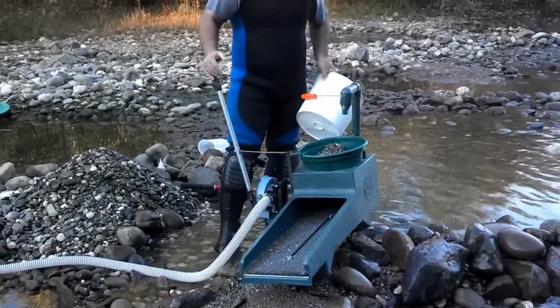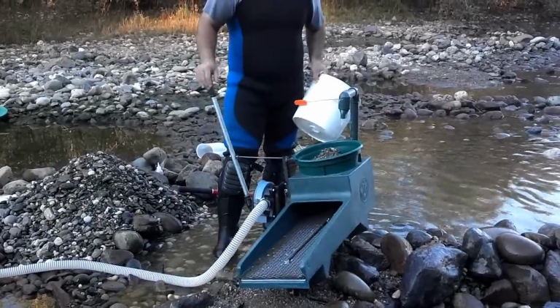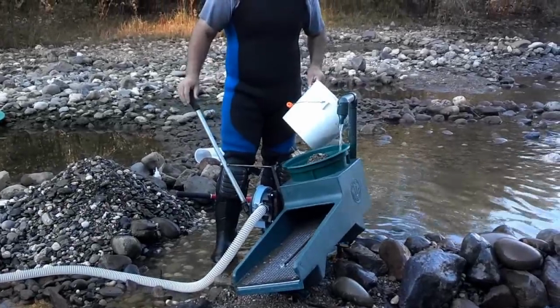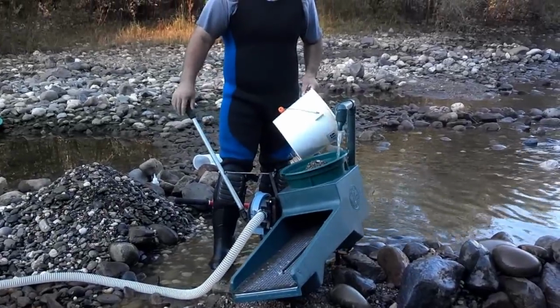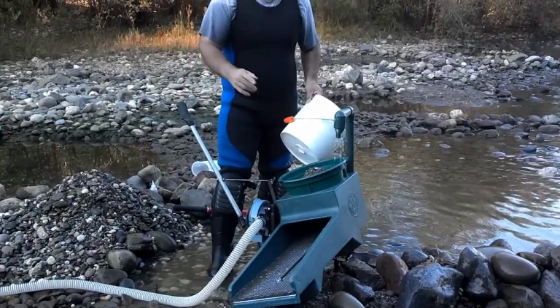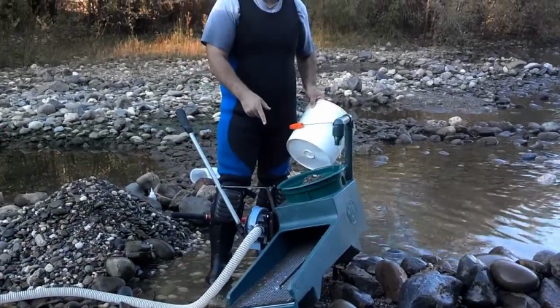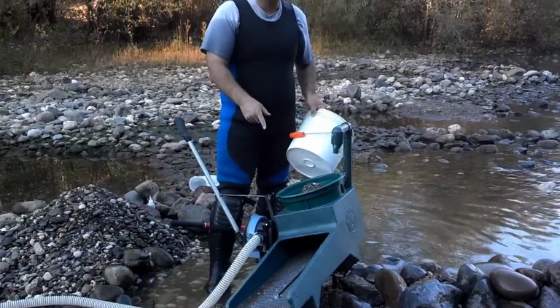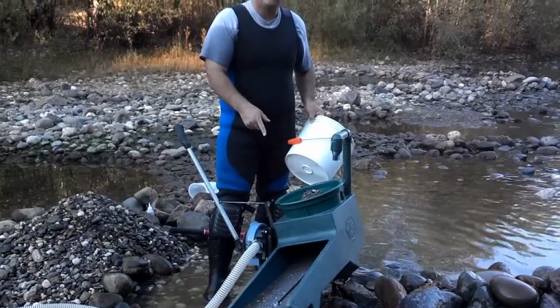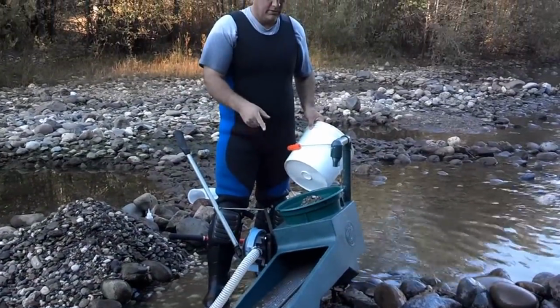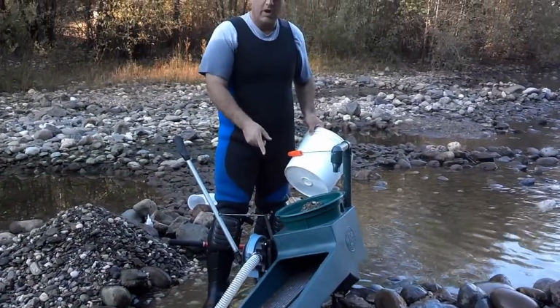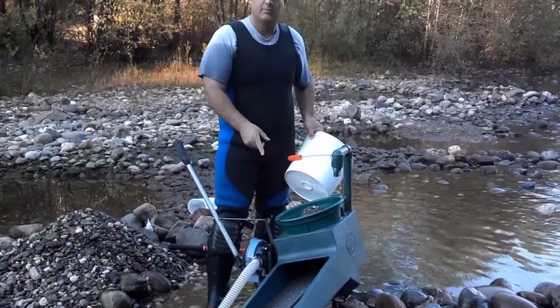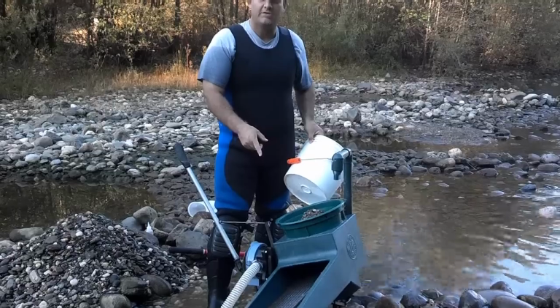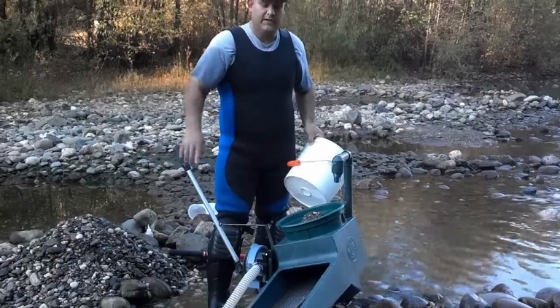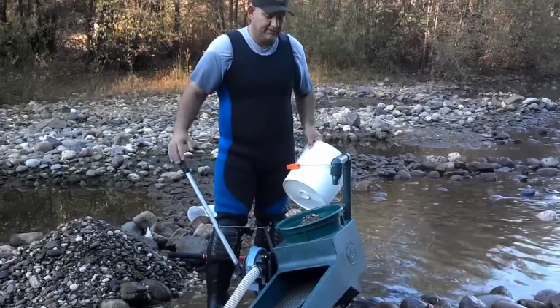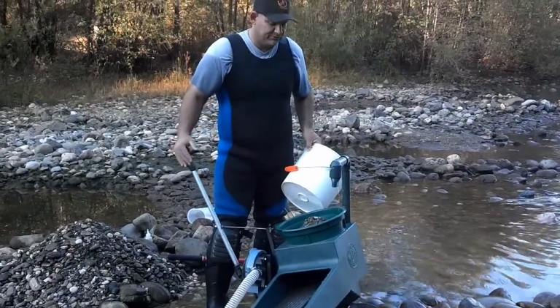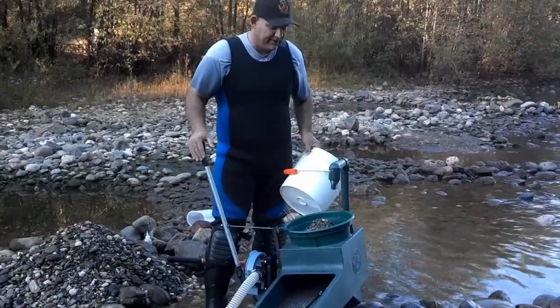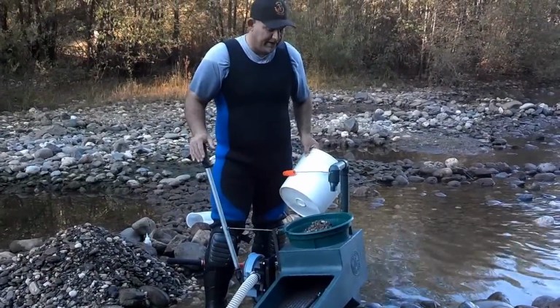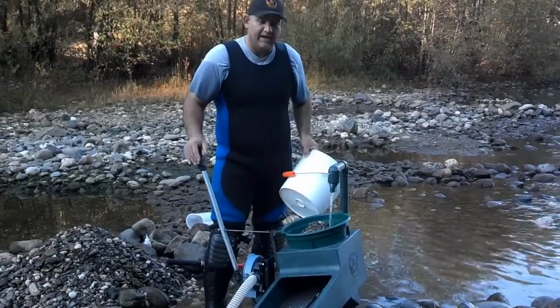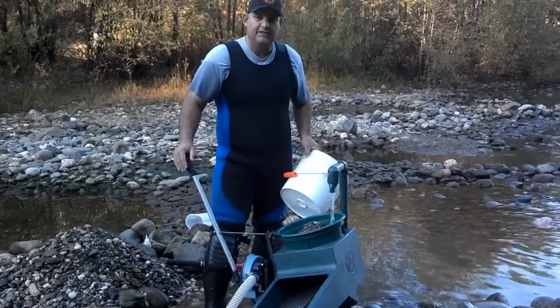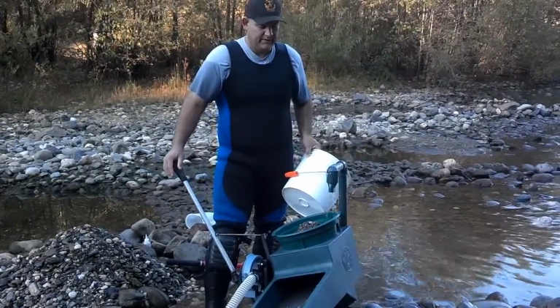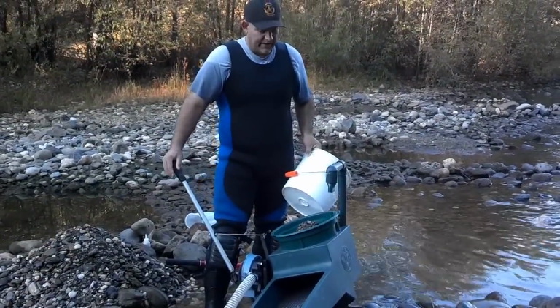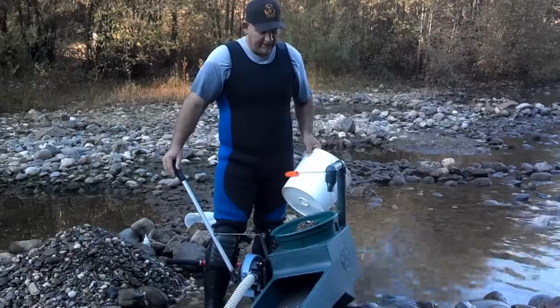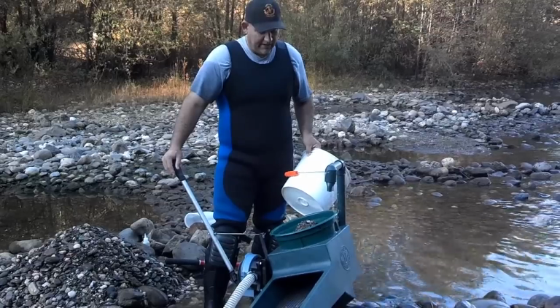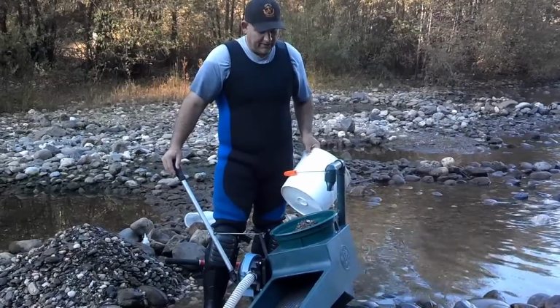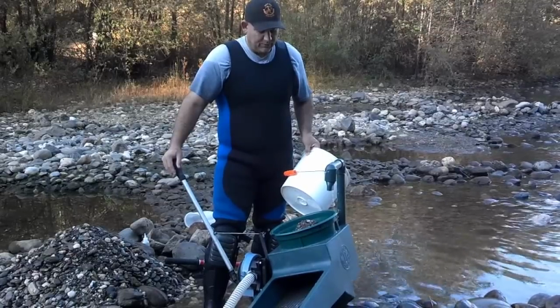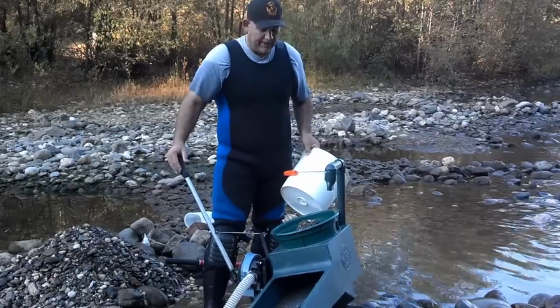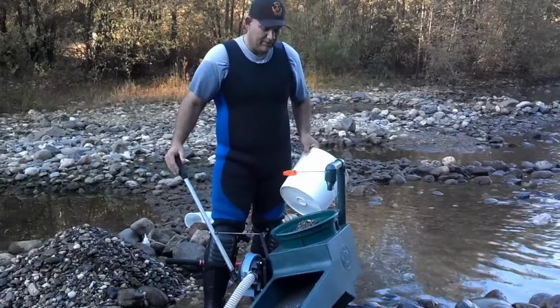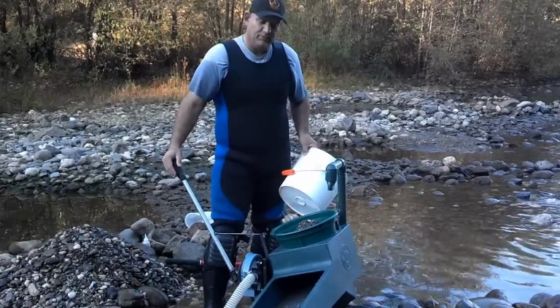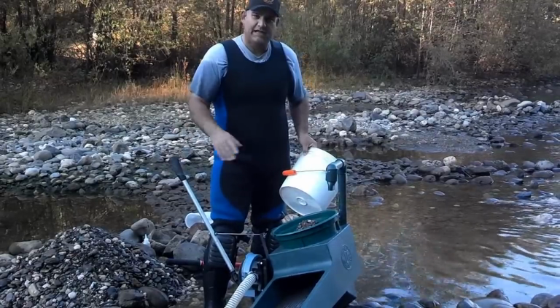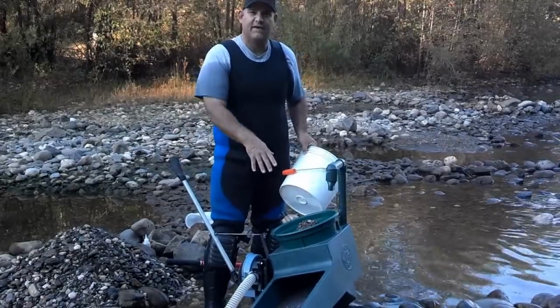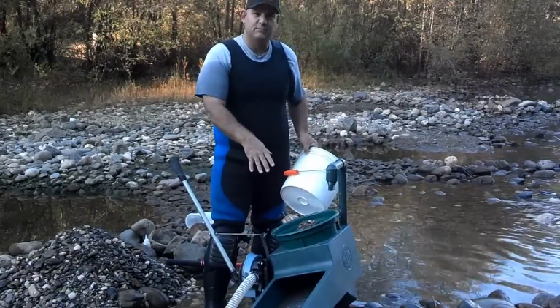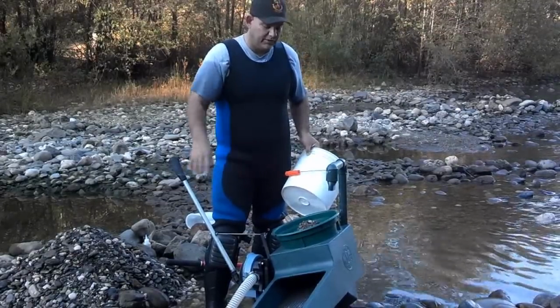As you can see here, we have the Gold Grabber Rocker Box. This was invented by Allen, and right now I'm going to classify some material.